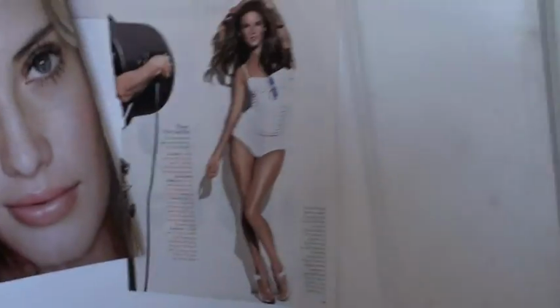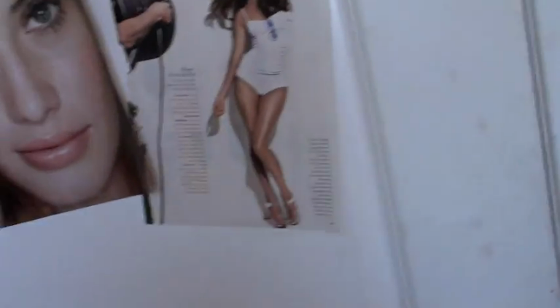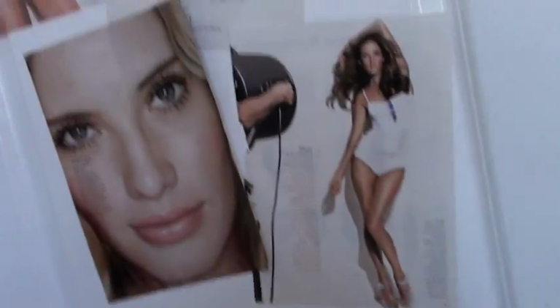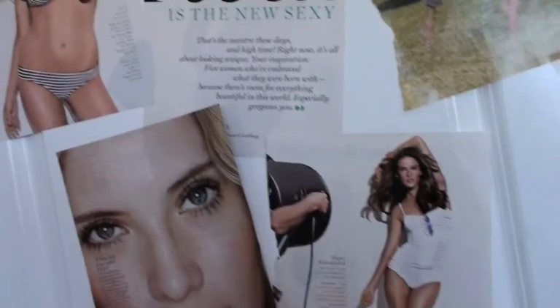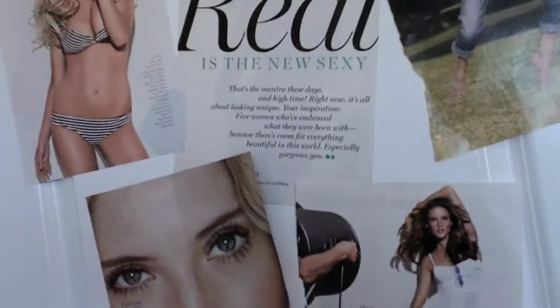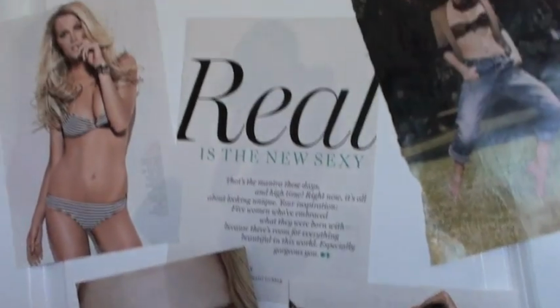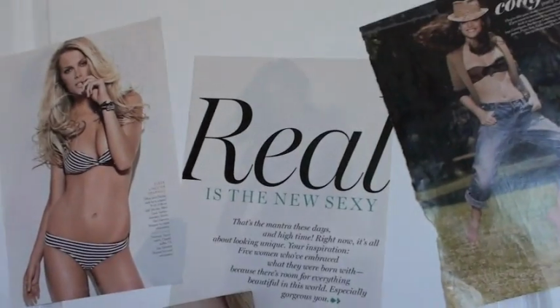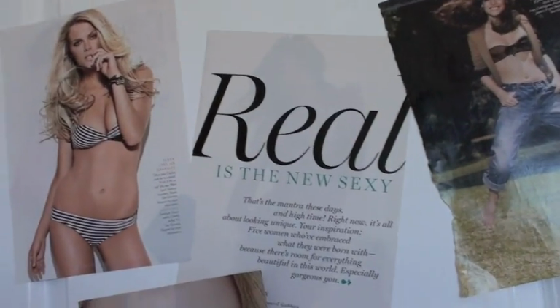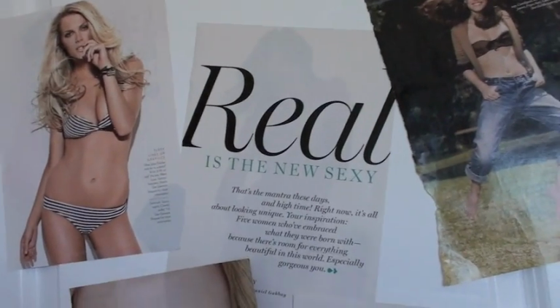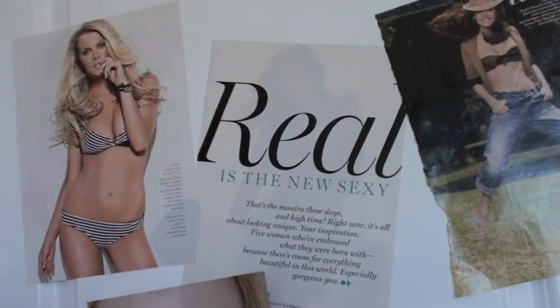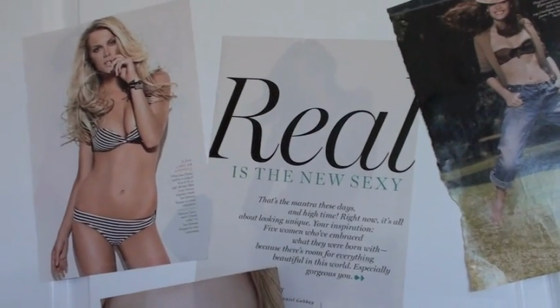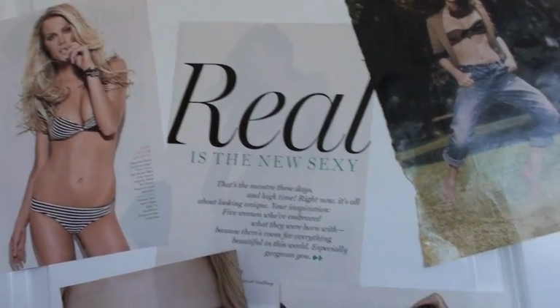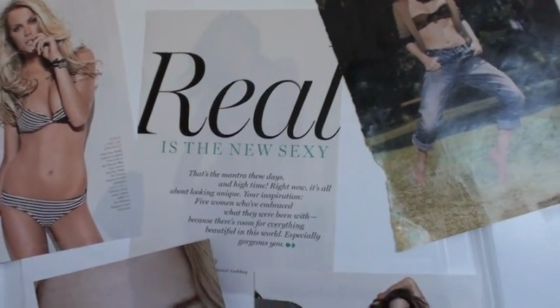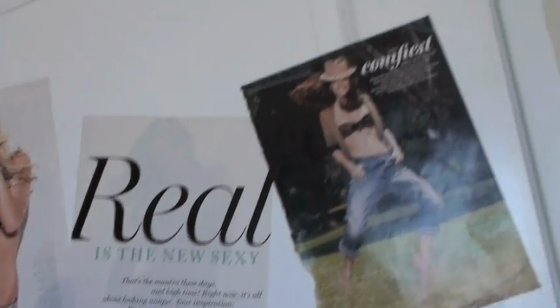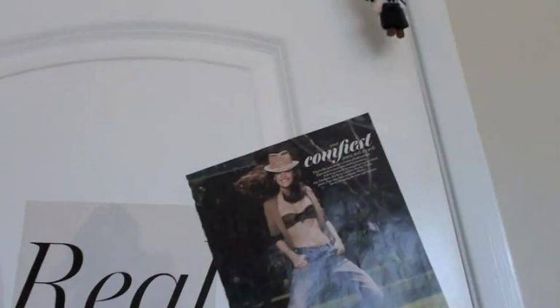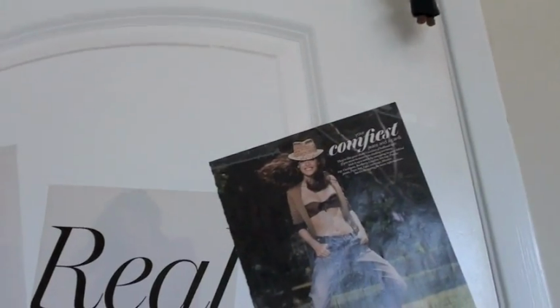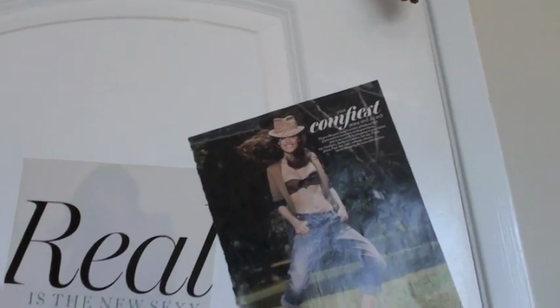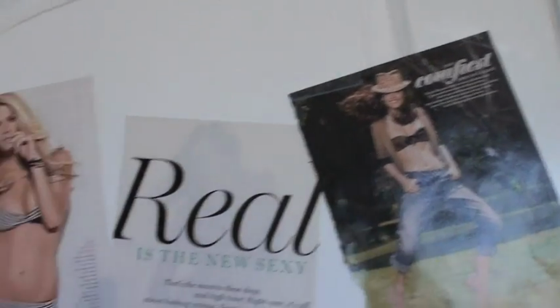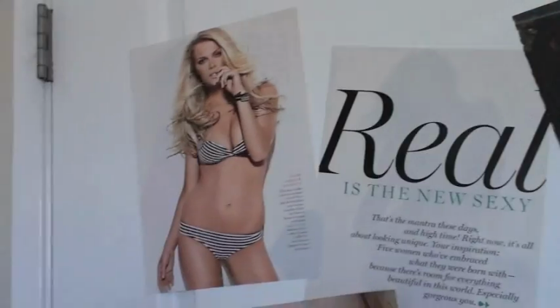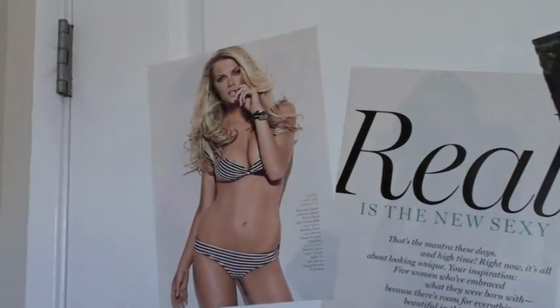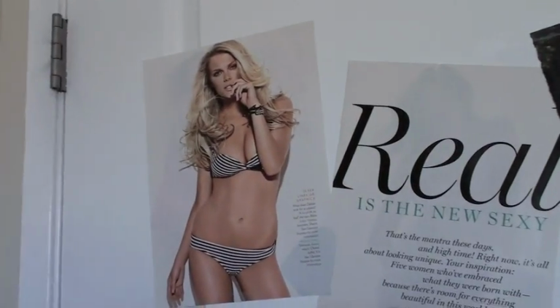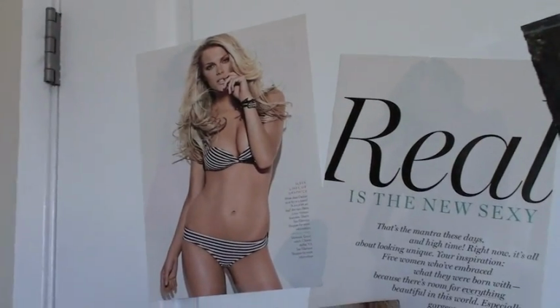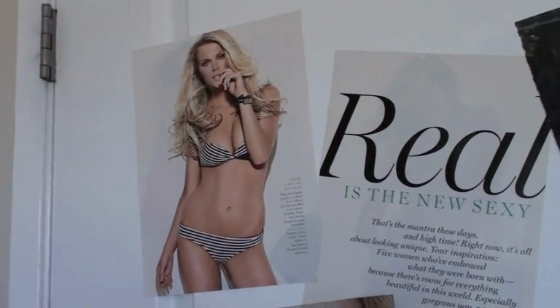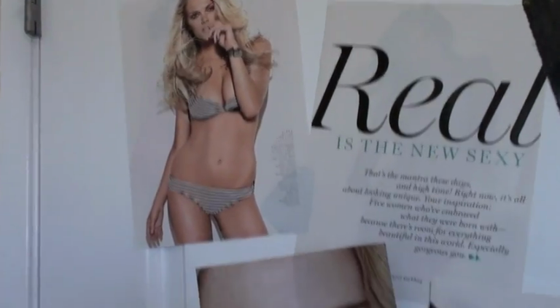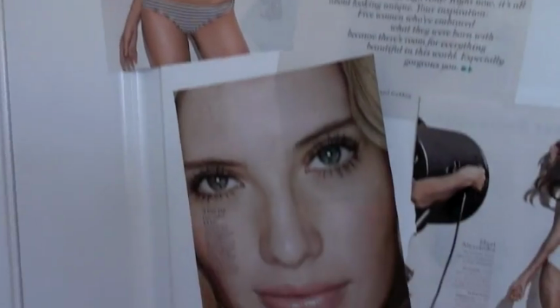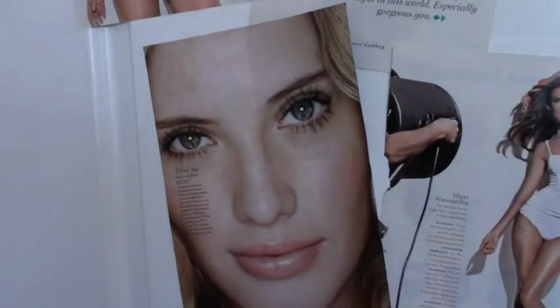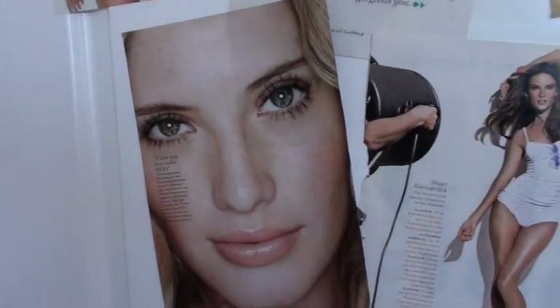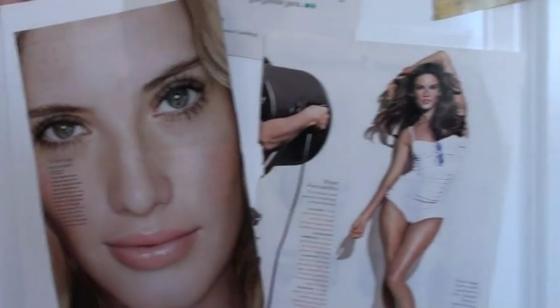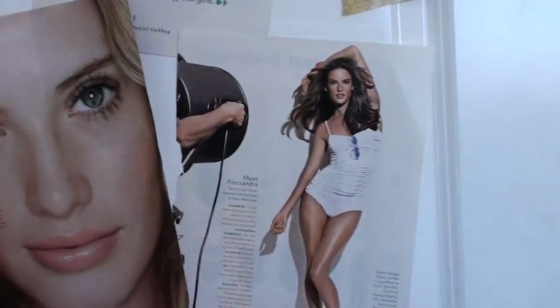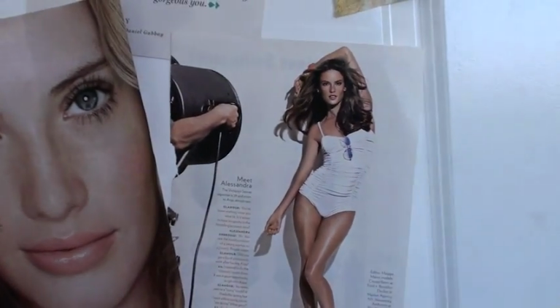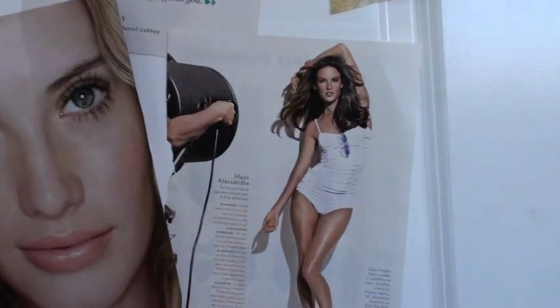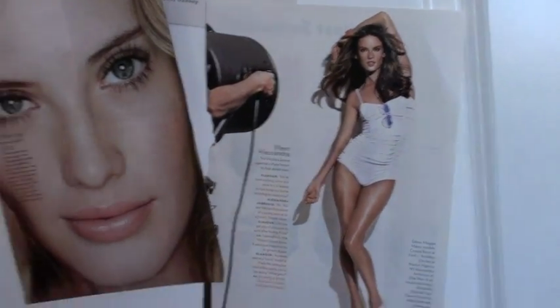People have been asking about my wall — now you can see for yourself. Just pictures from a magazine that I like. I need to get a picture of Megan Fox up here, which I will do soon. But that's it.